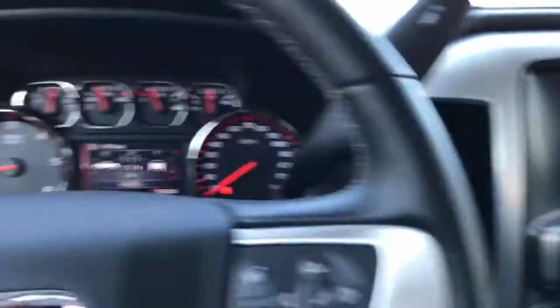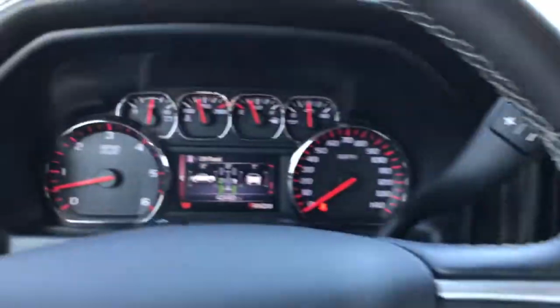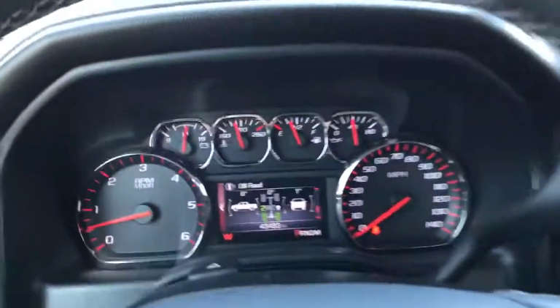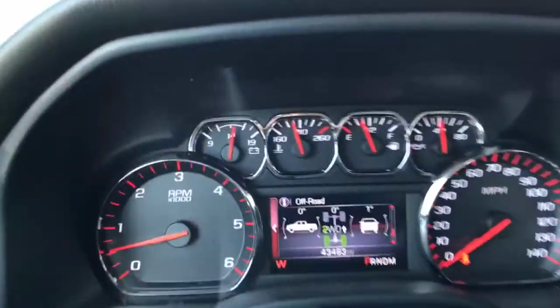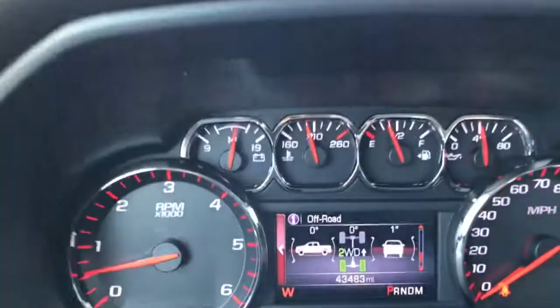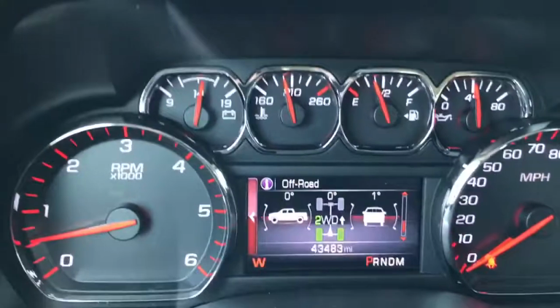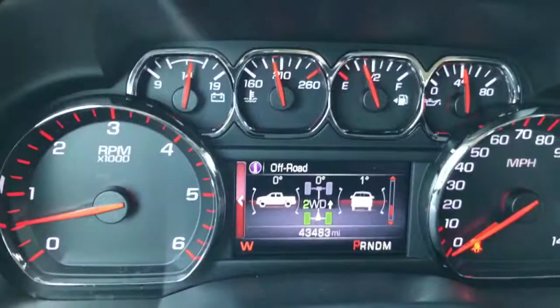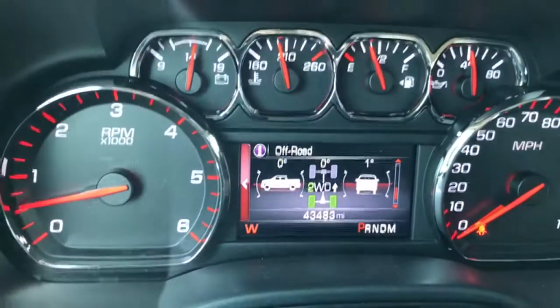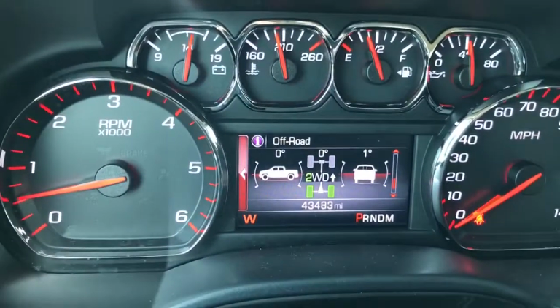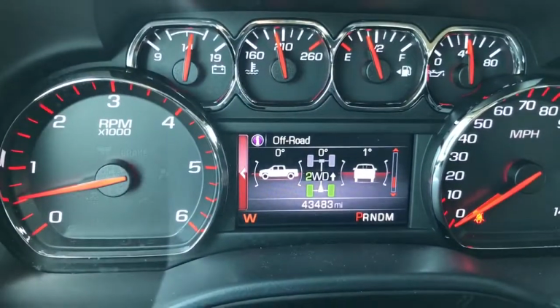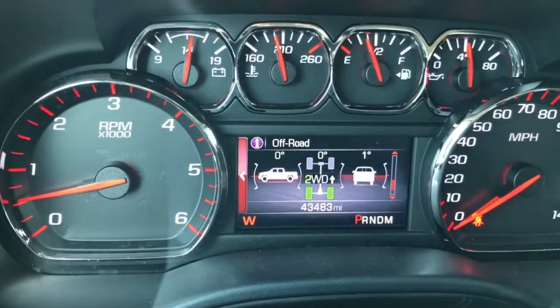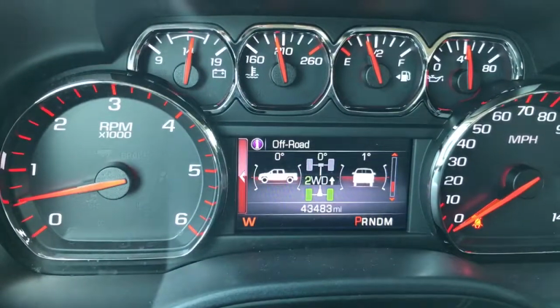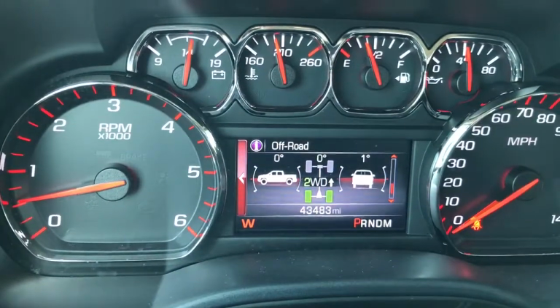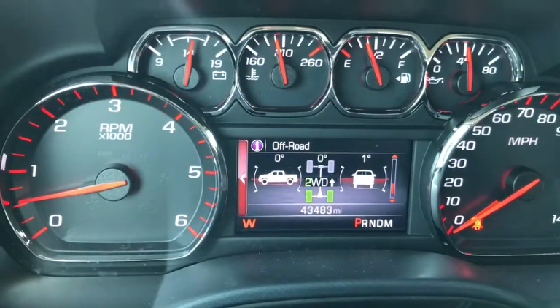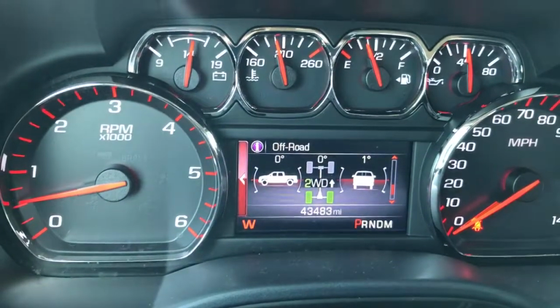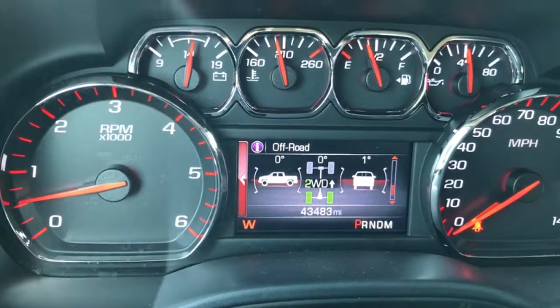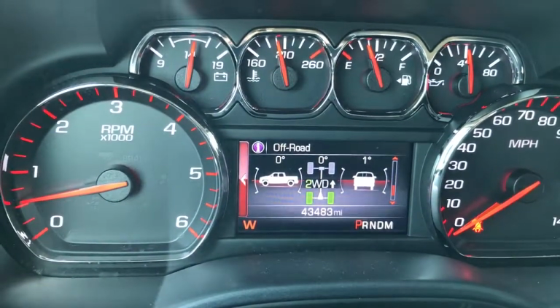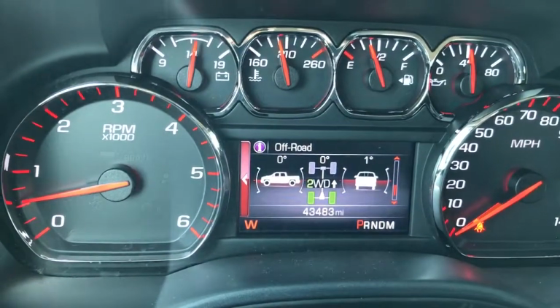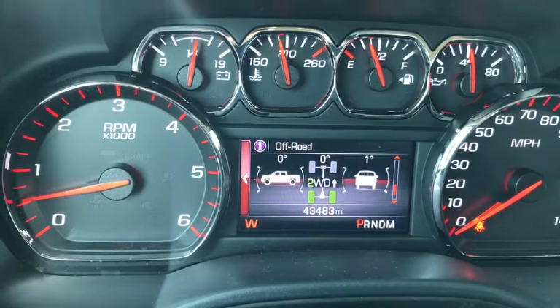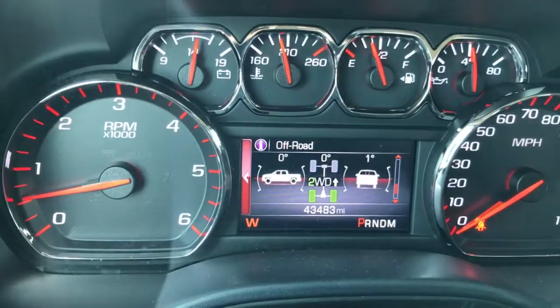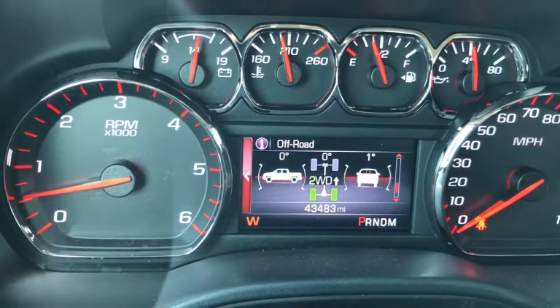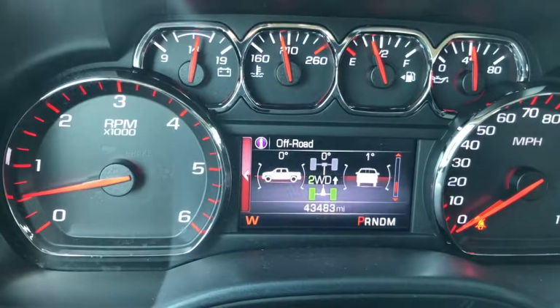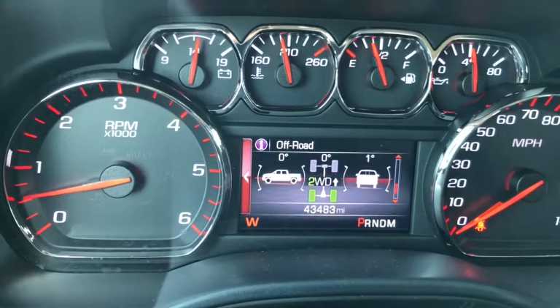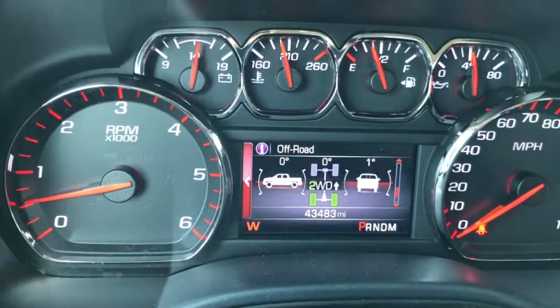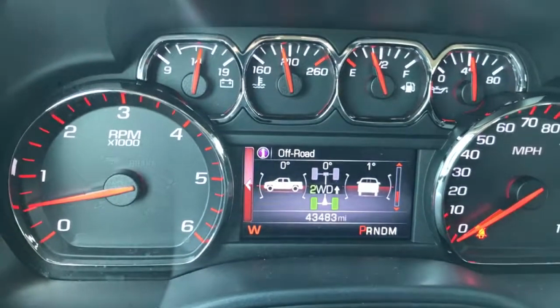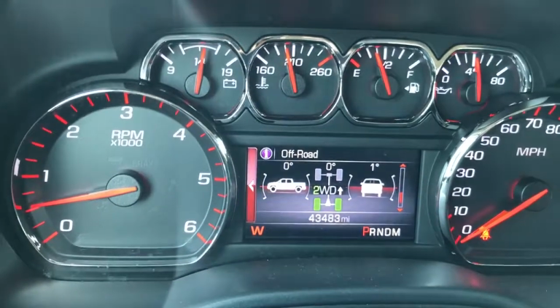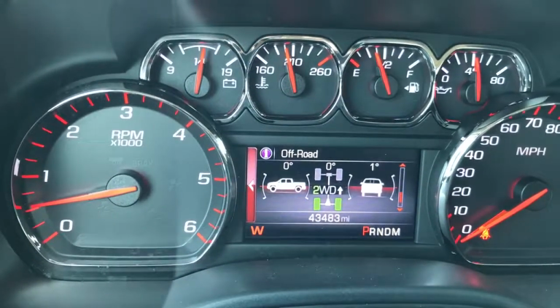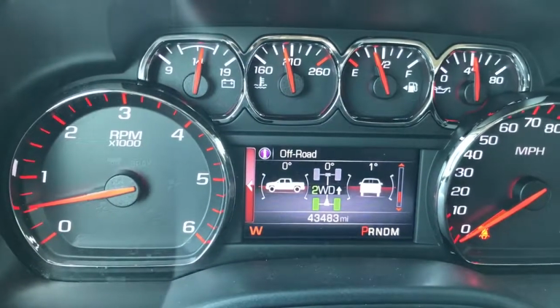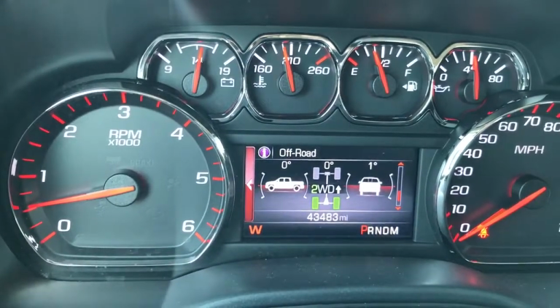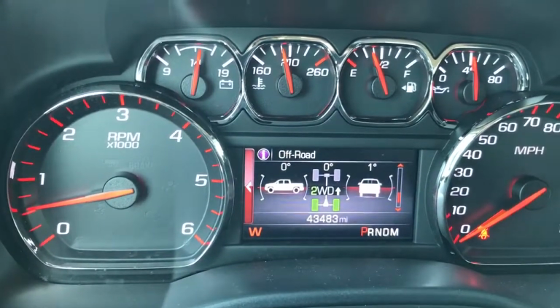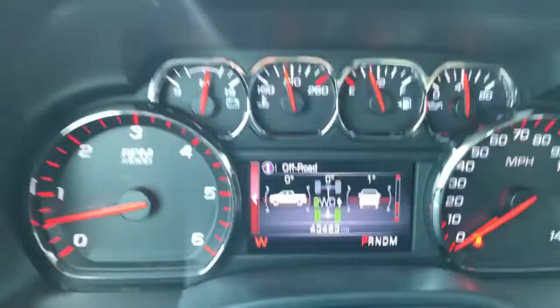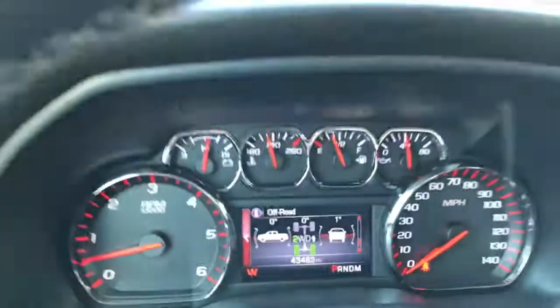This one does have the Z71 package, so you have all of your off-road settings right here, giving you any indication of what degrees you're at — front to back, side to side. Also, only 43,000 miles.